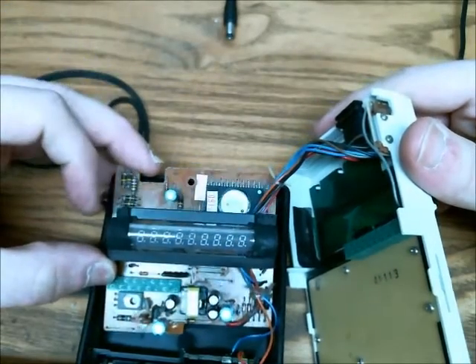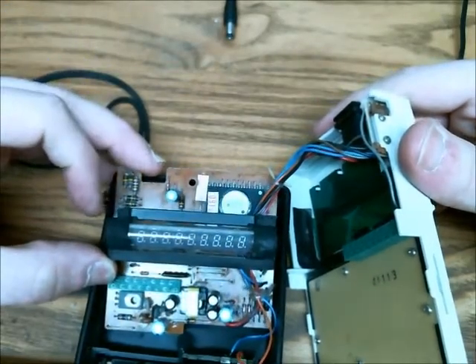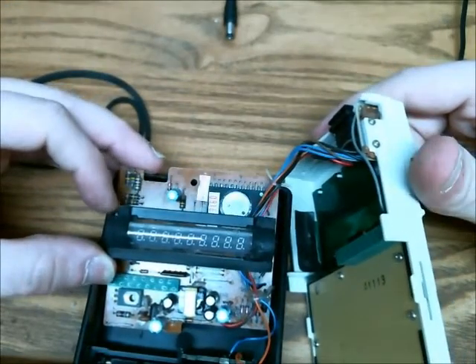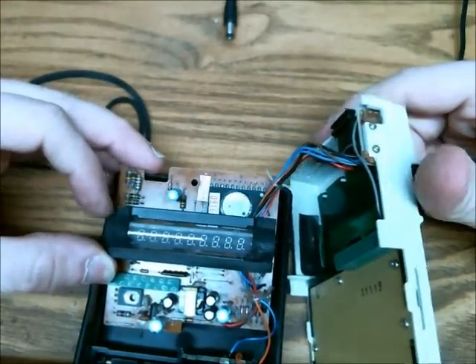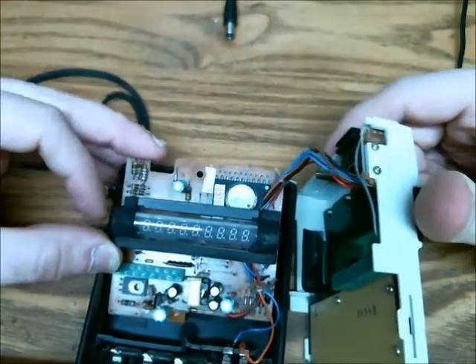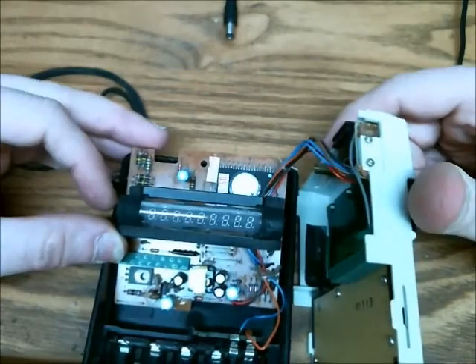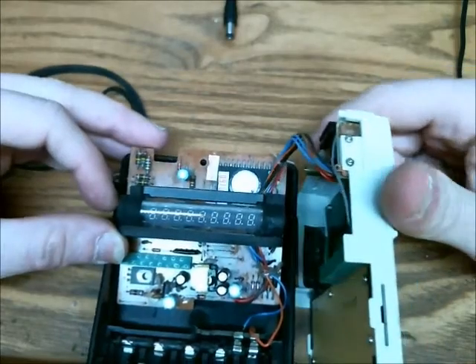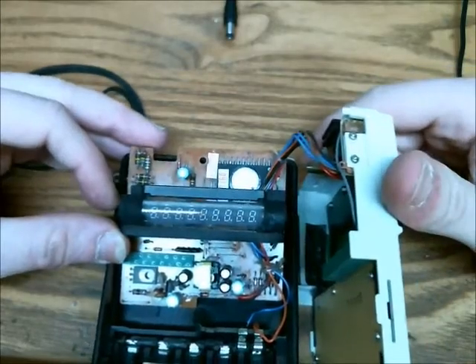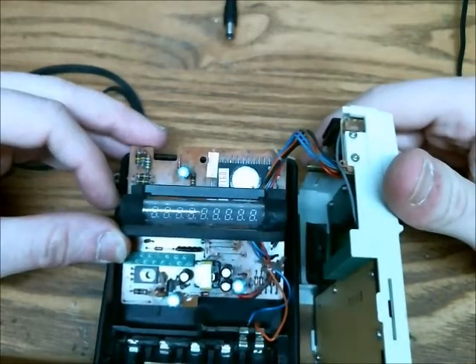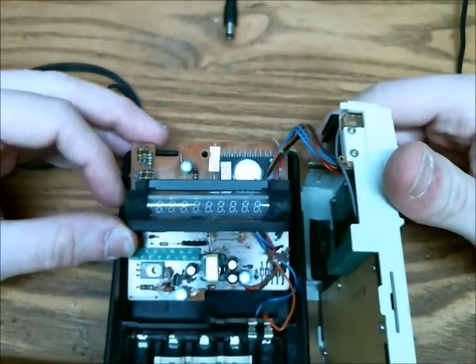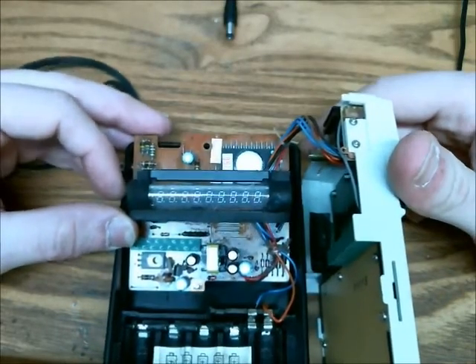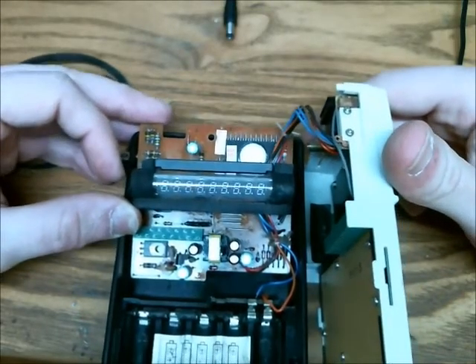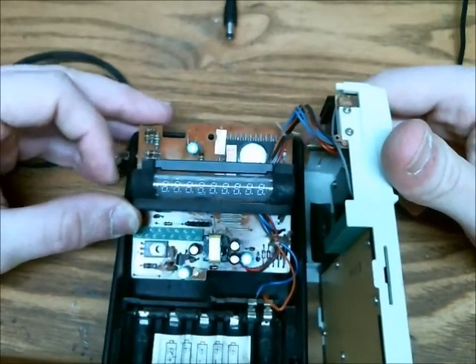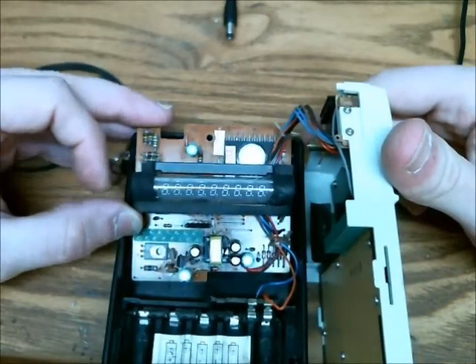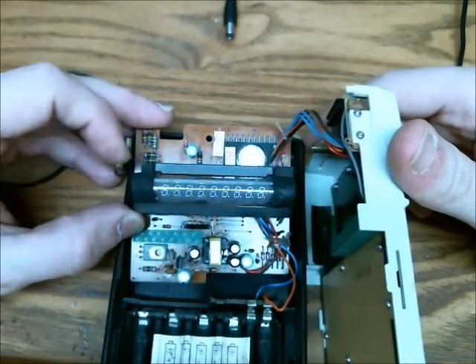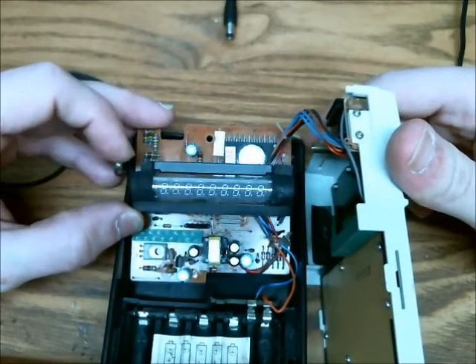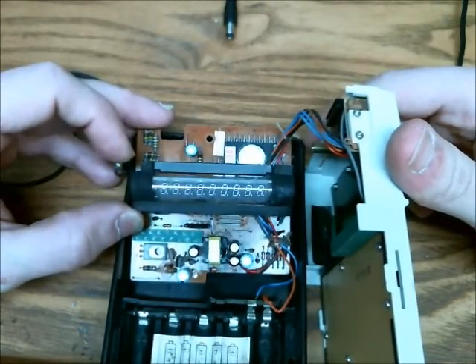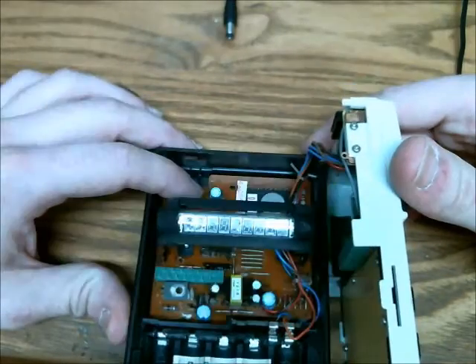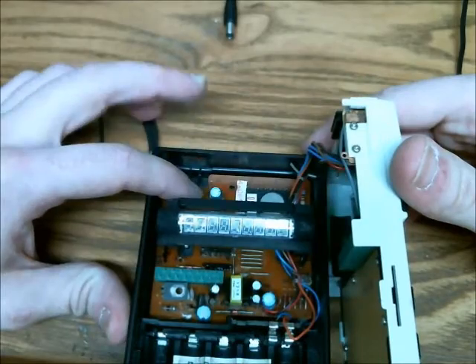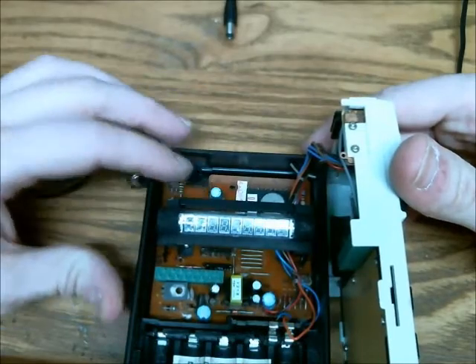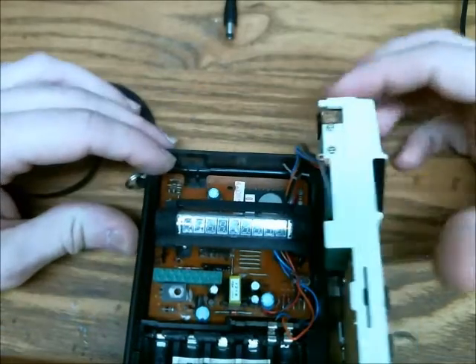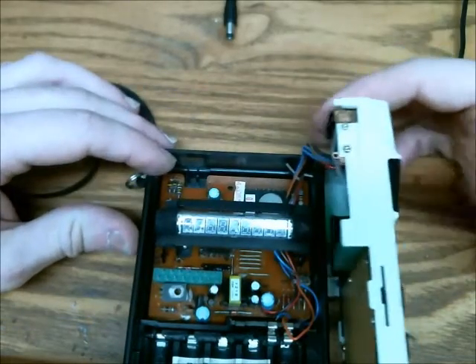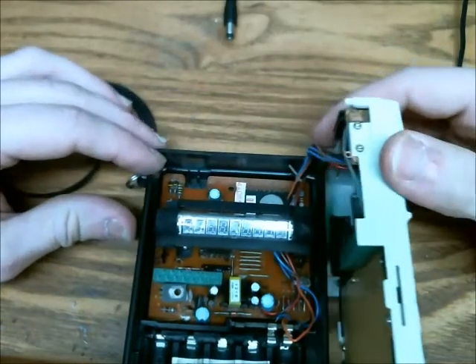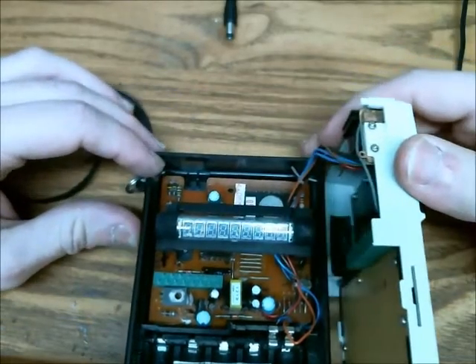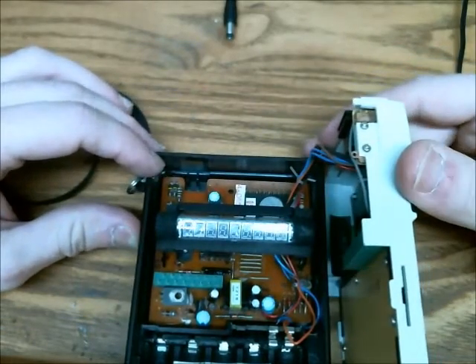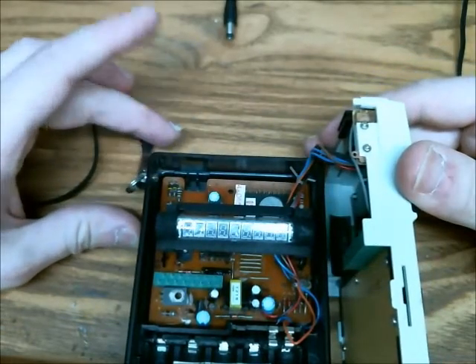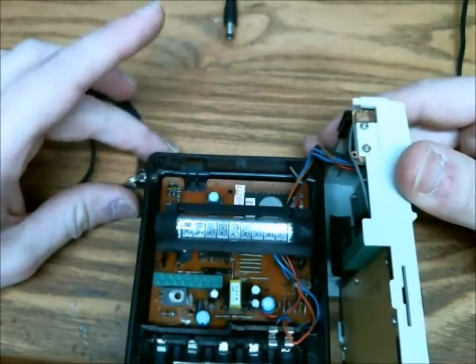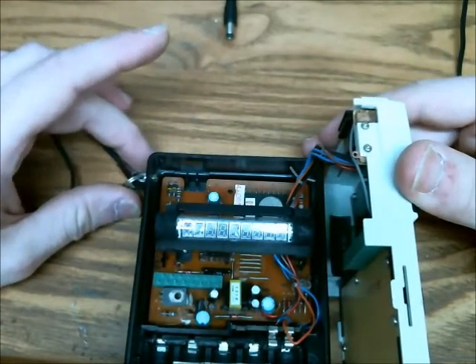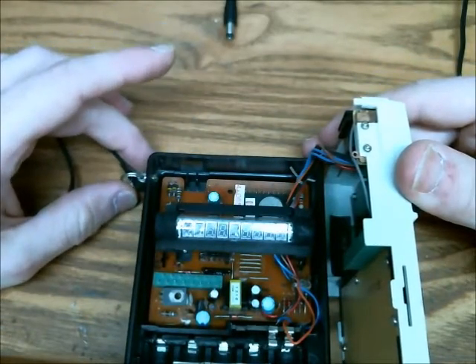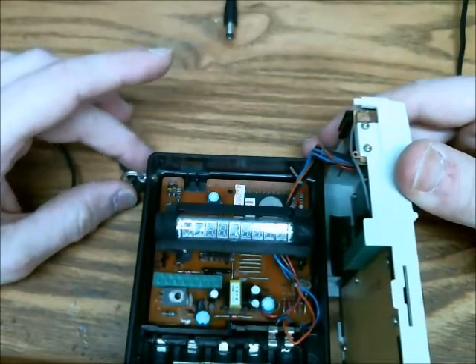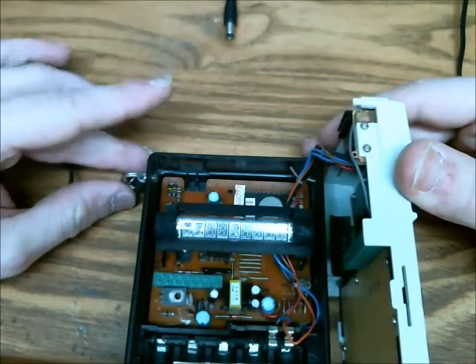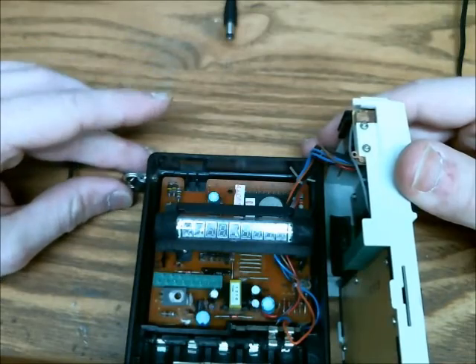I sometimes forget to turn it off and drain five AA batteries. So that's the Sharp PC1802. Thanks for watching.